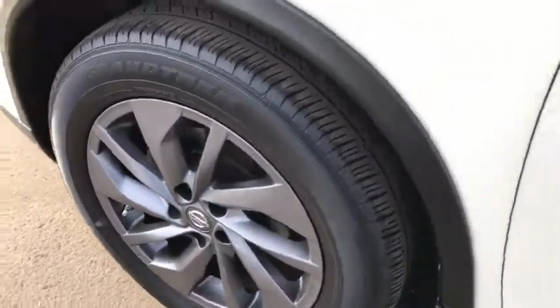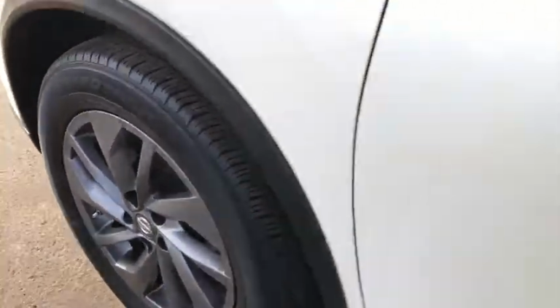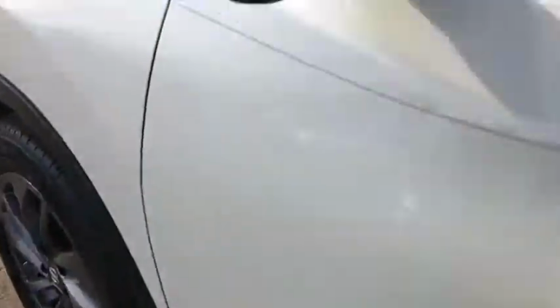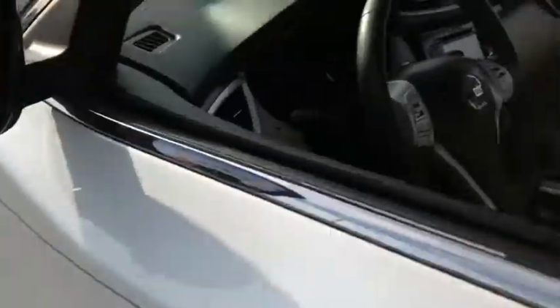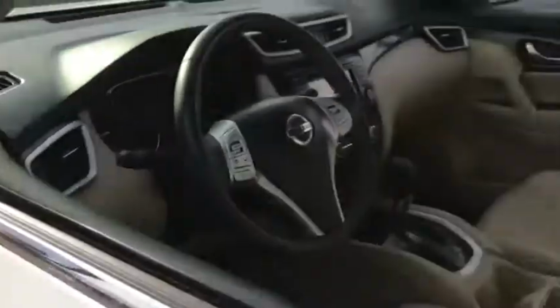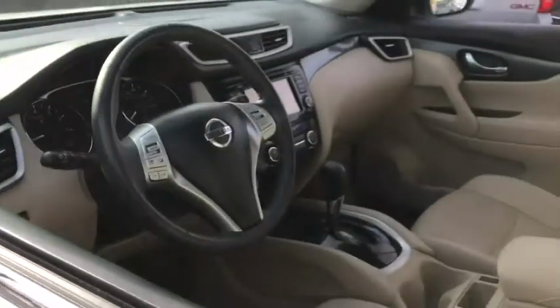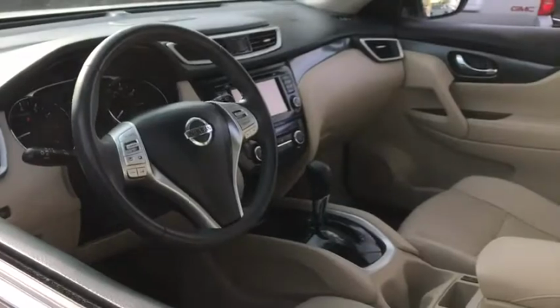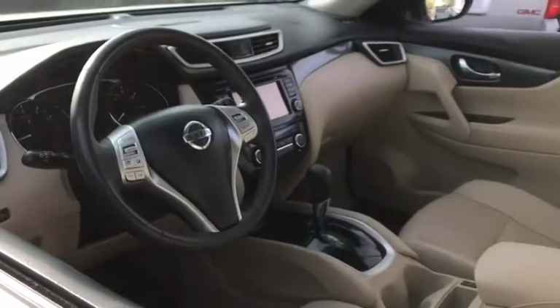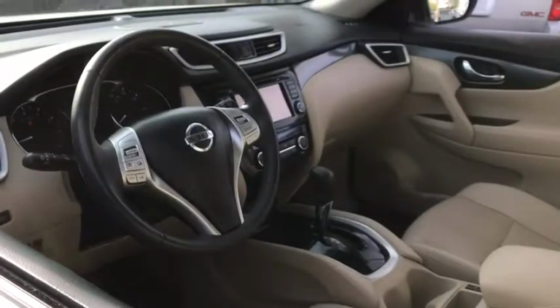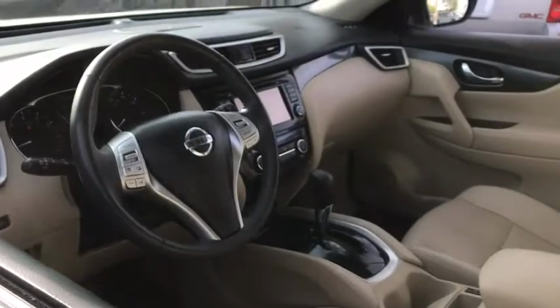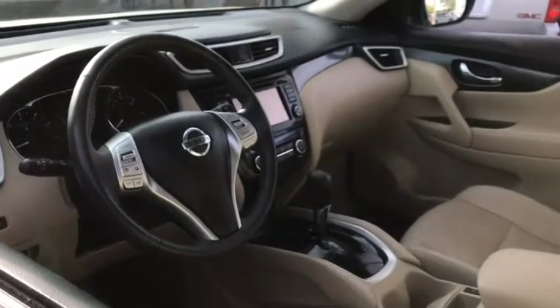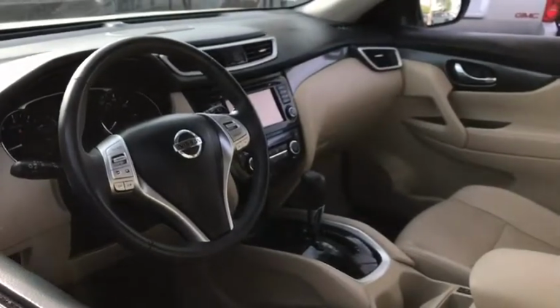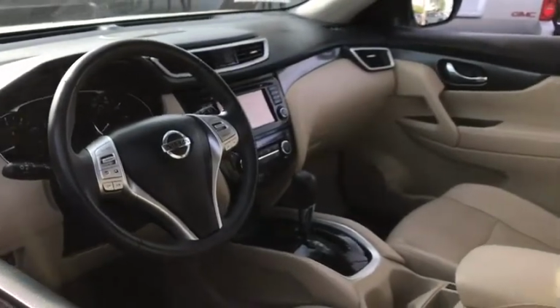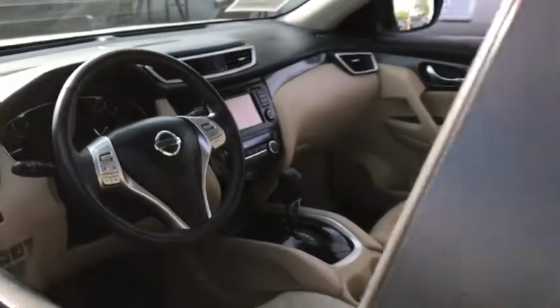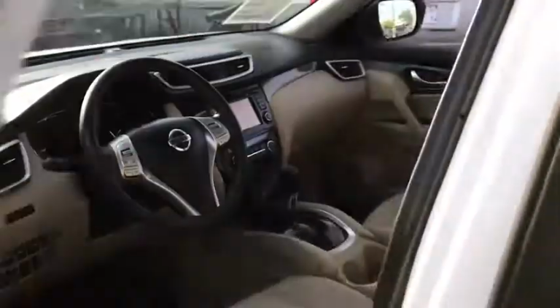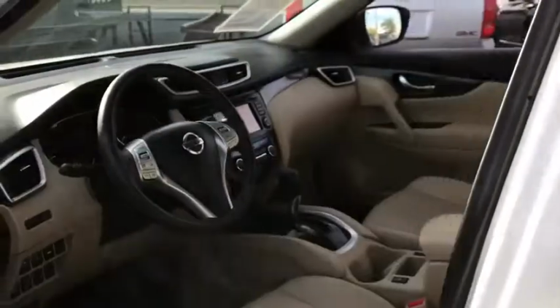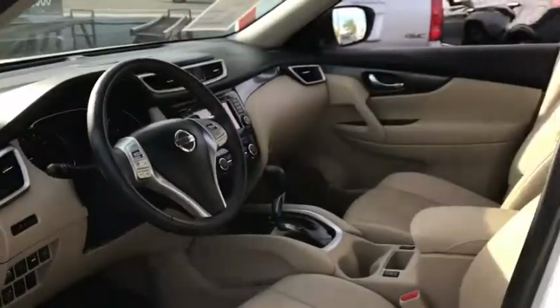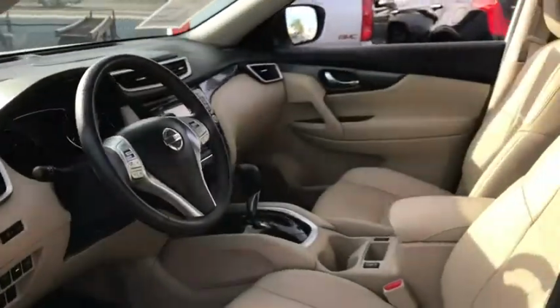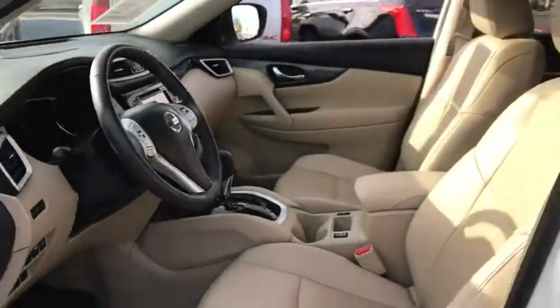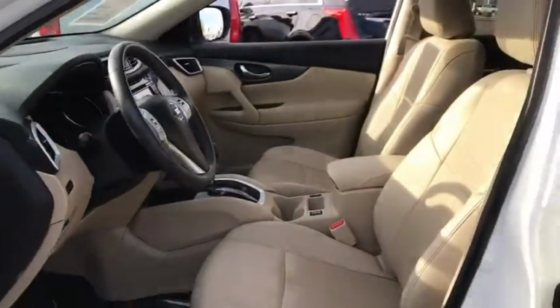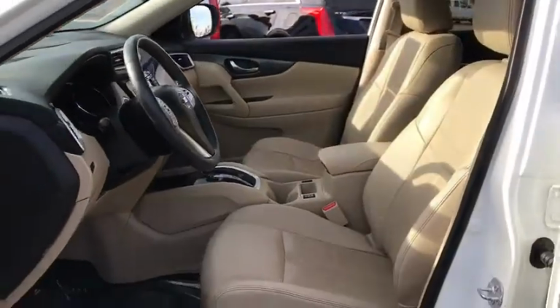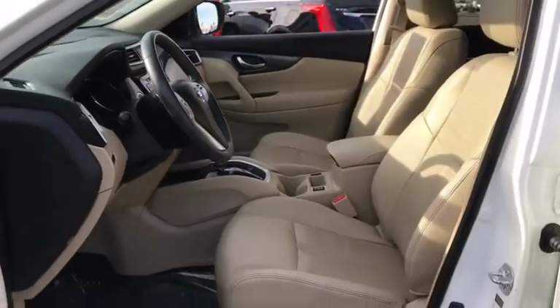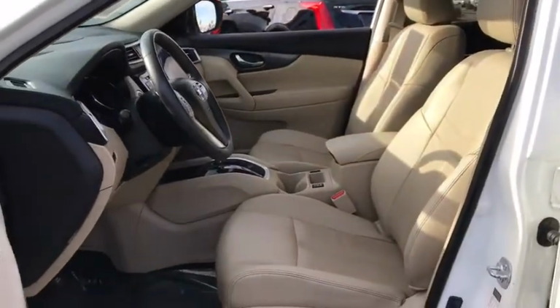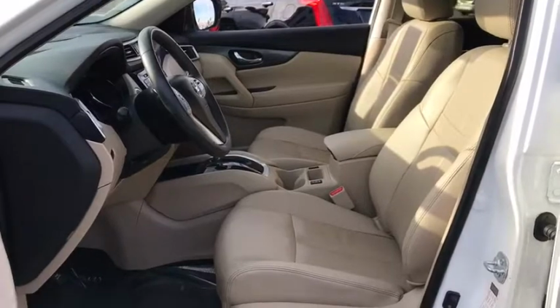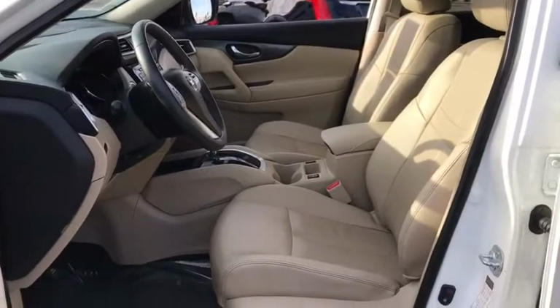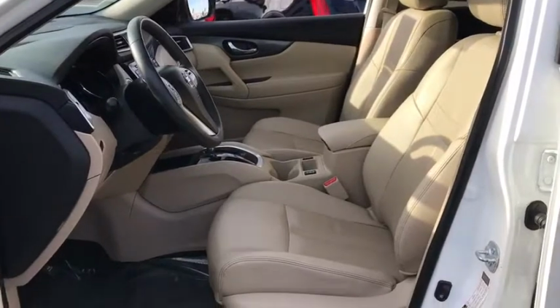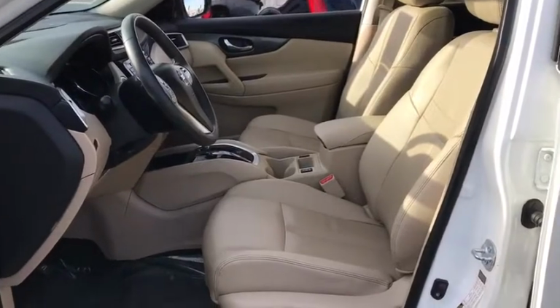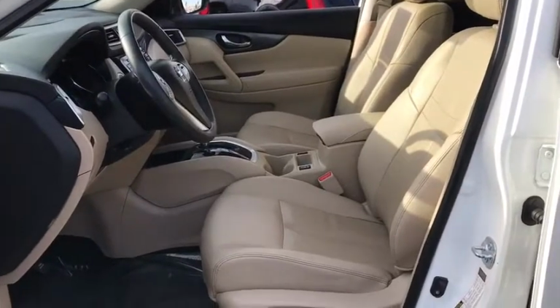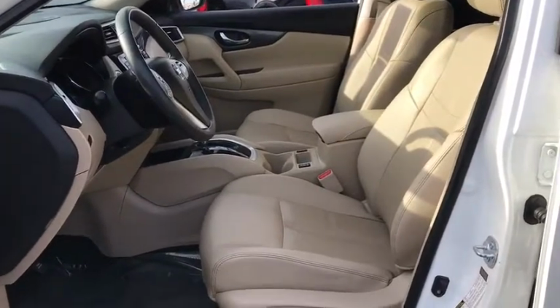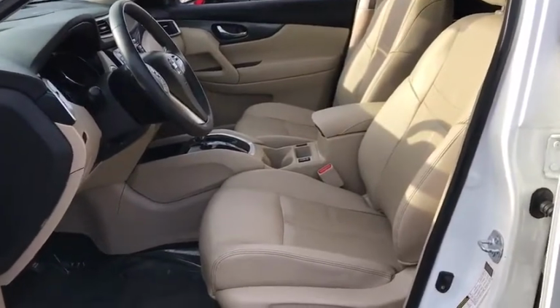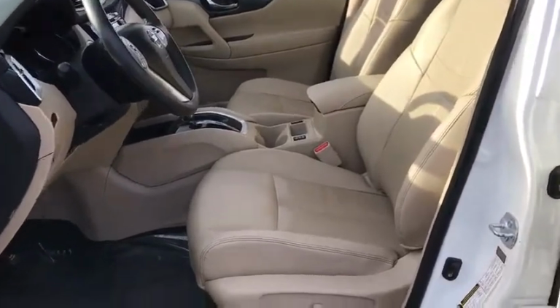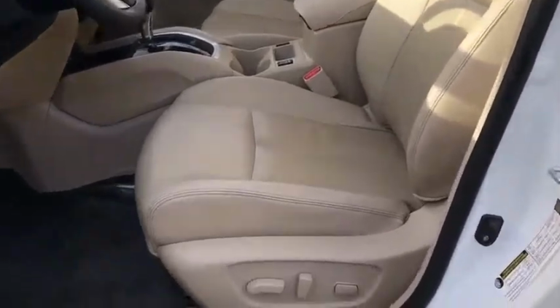Backup camera, Bluetooth, adjustable steering wheel, power steering, cruise control, four-wheel disc brakes, AM FM stereo radio, rear defrost, front wheel drive.